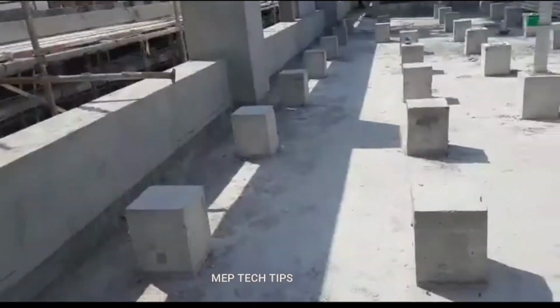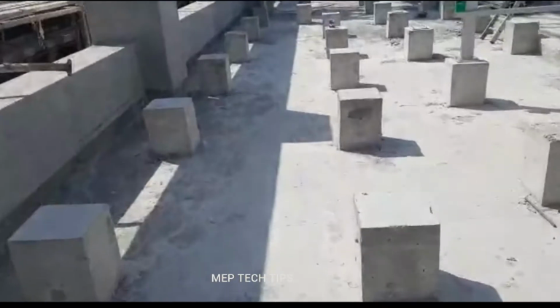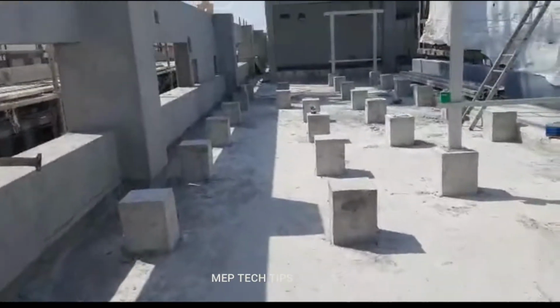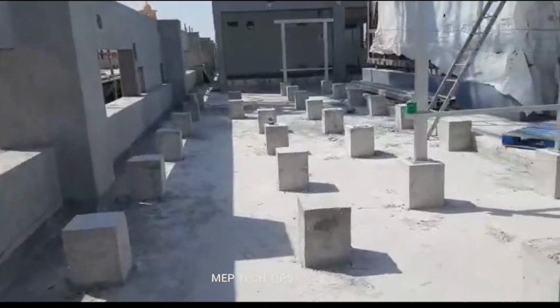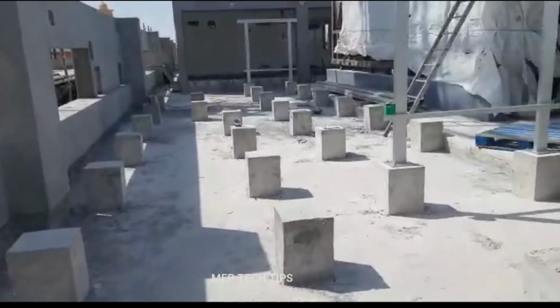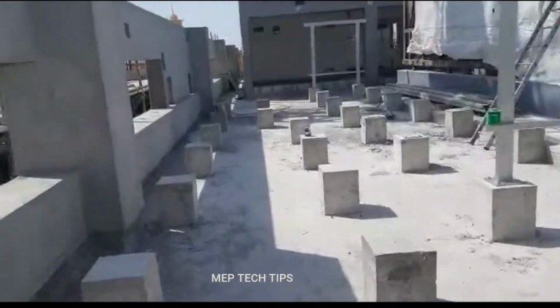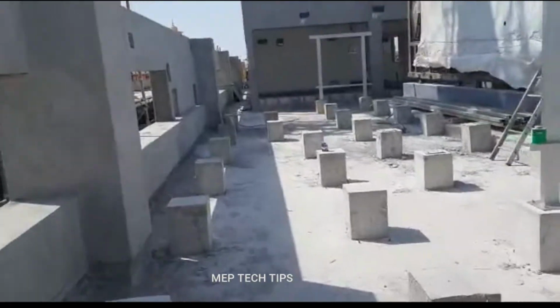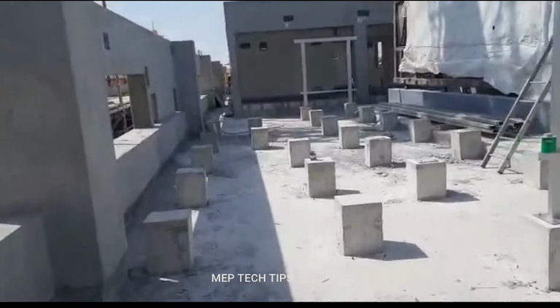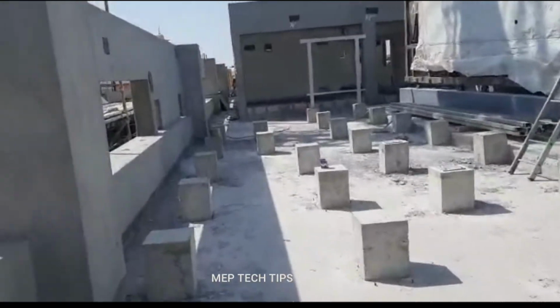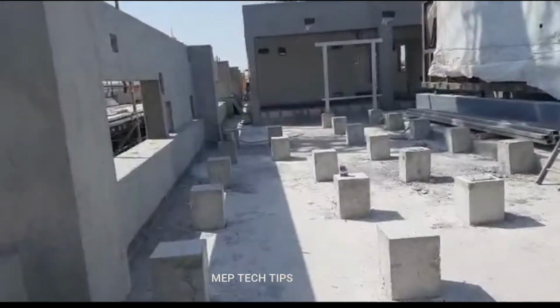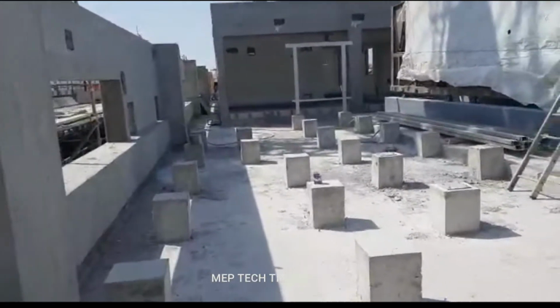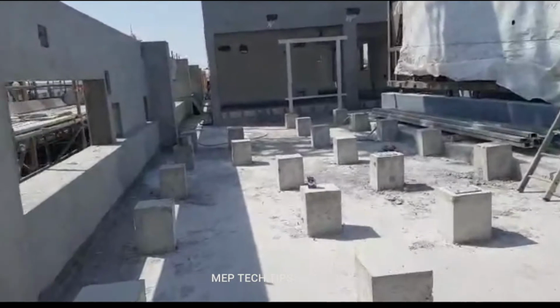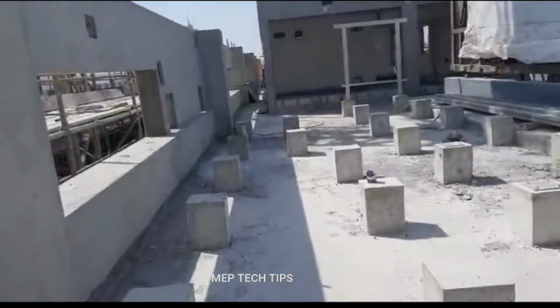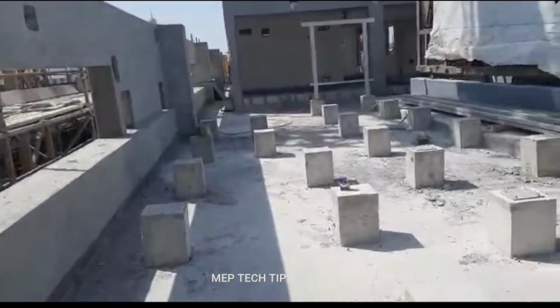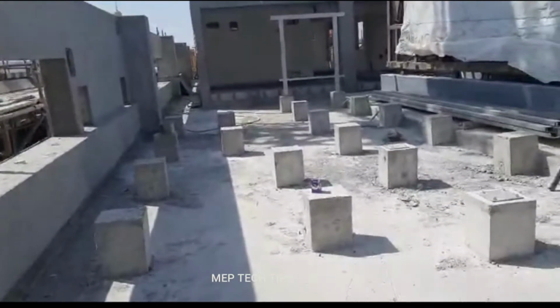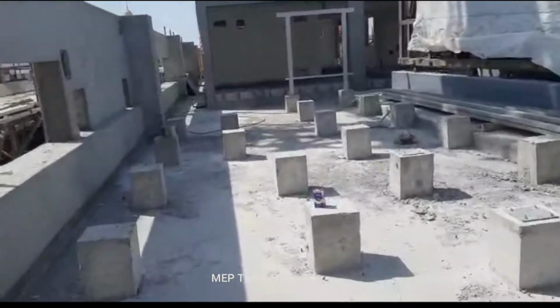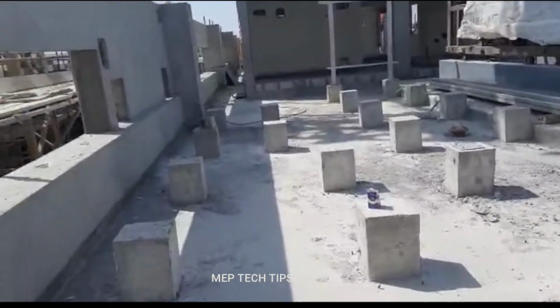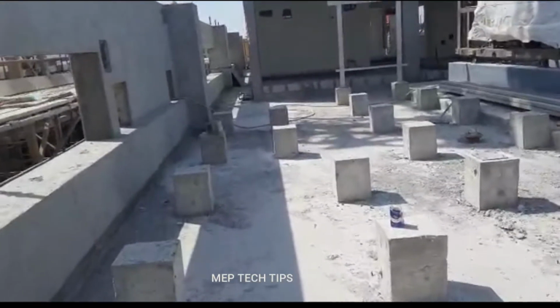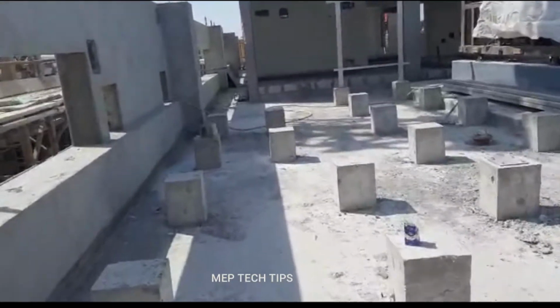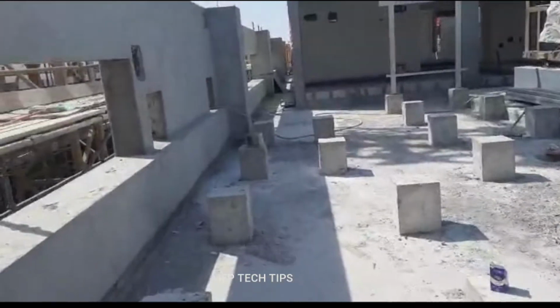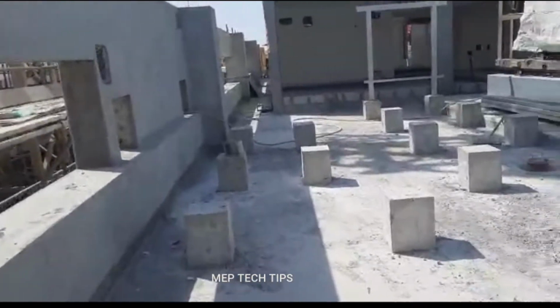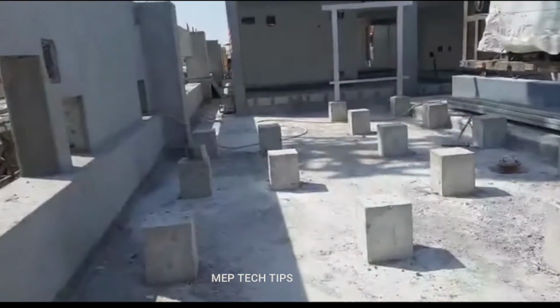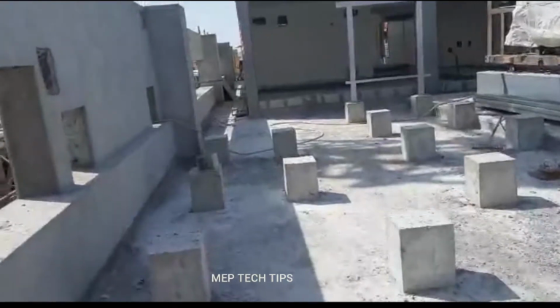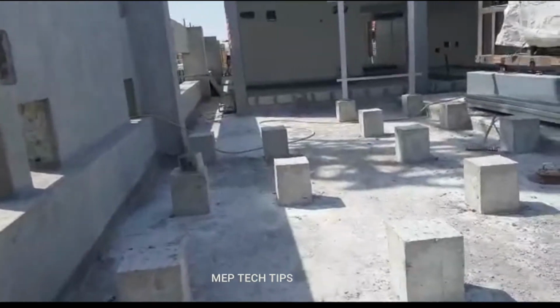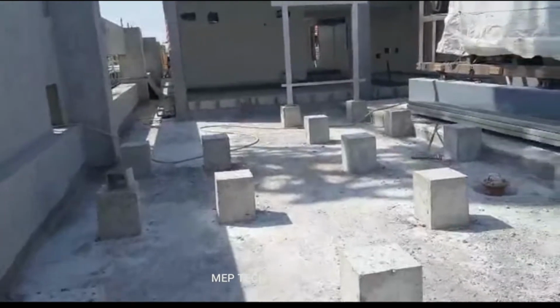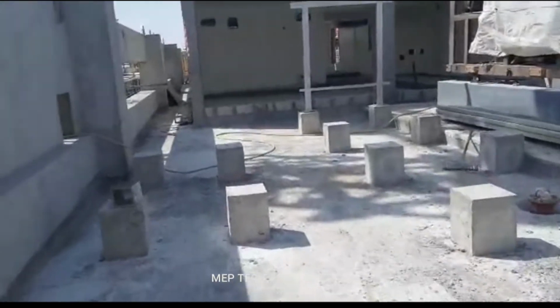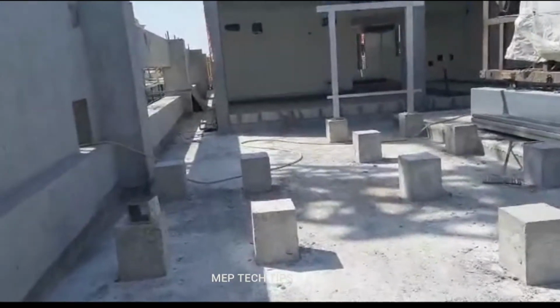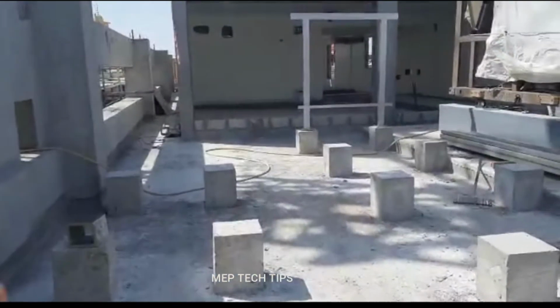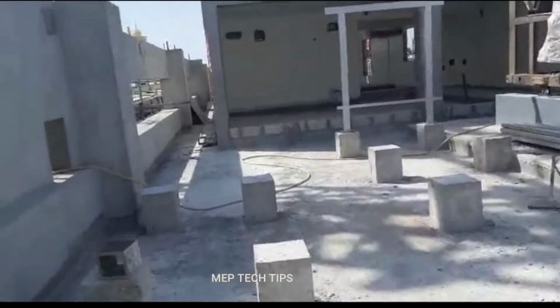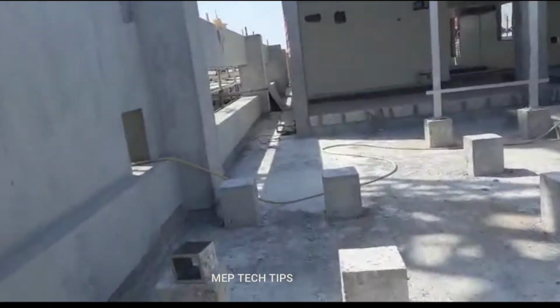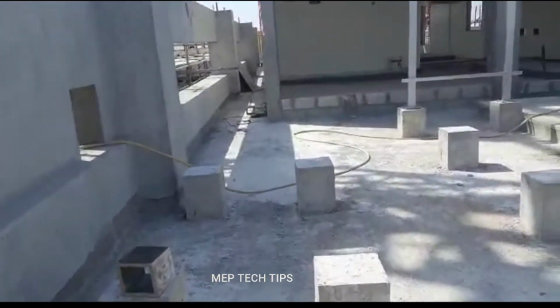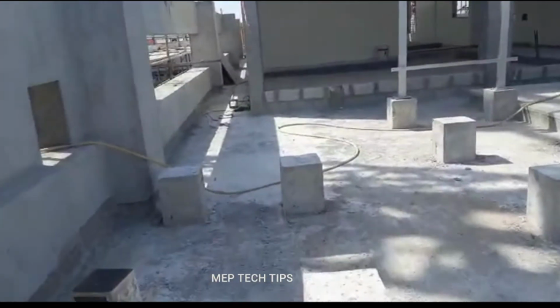As you can see in the video, we have started on the roof floor. You can see the foundations here — this is the supporting foundation for the roof floor for the chill water piping and ducting.